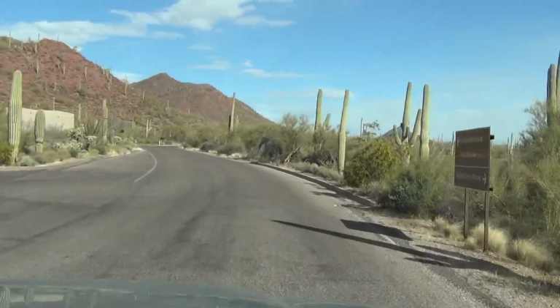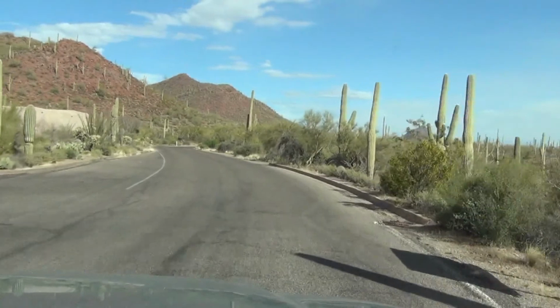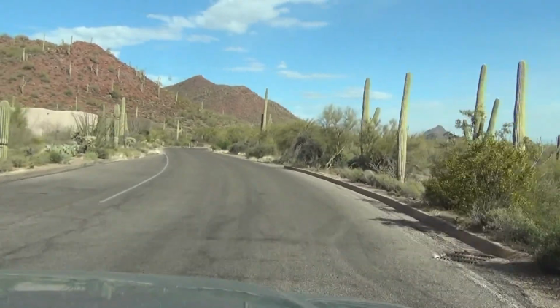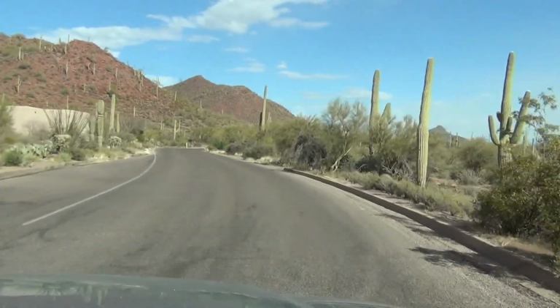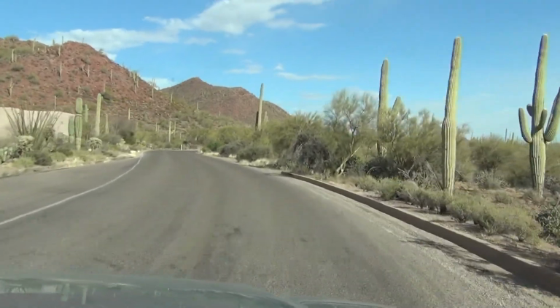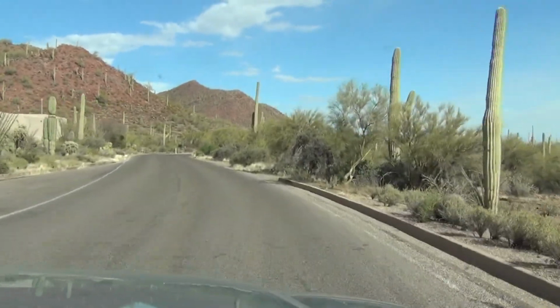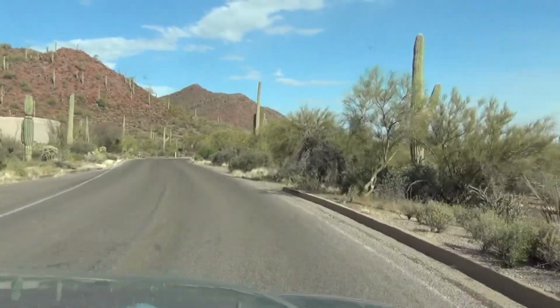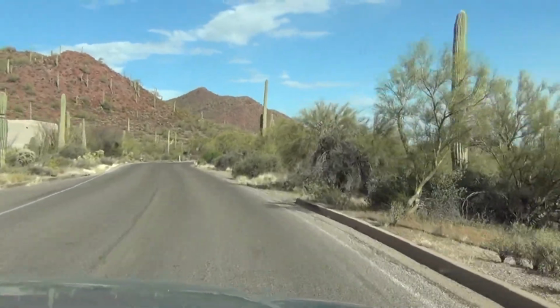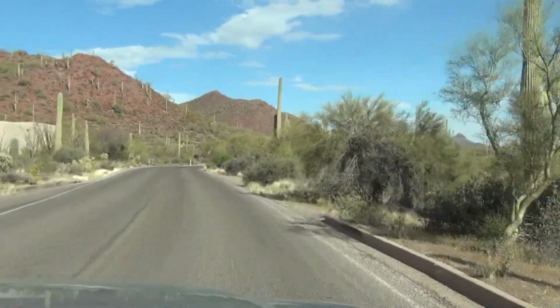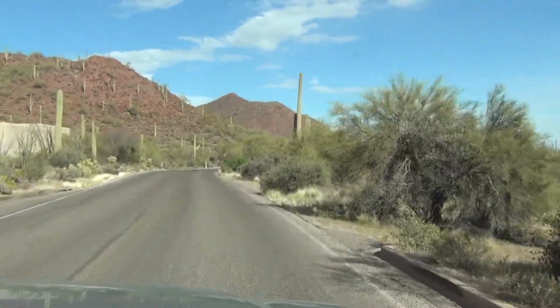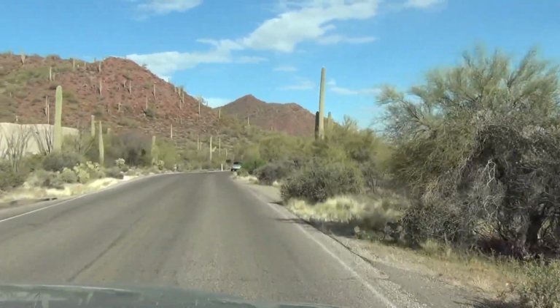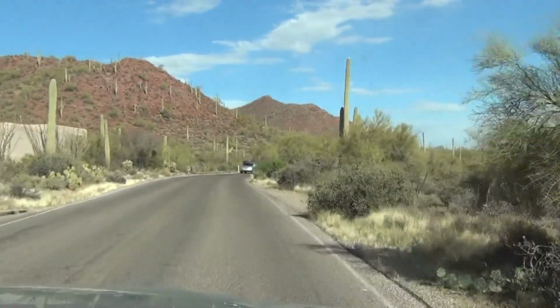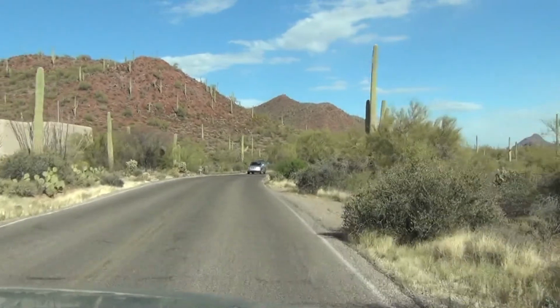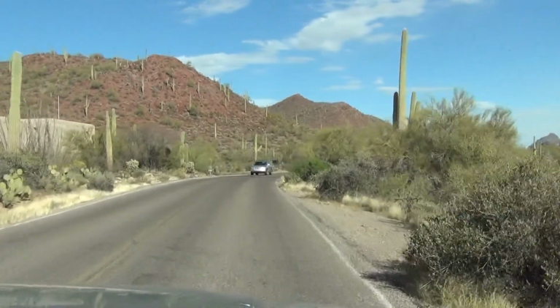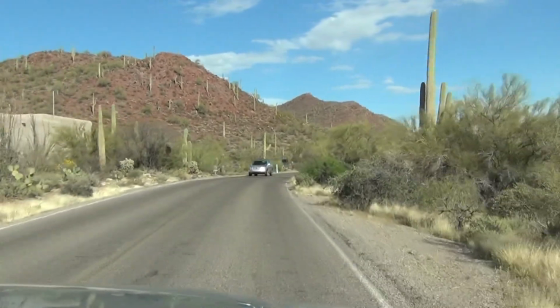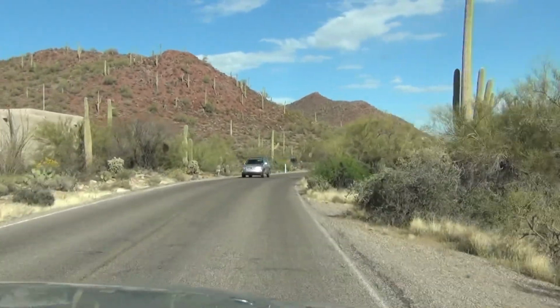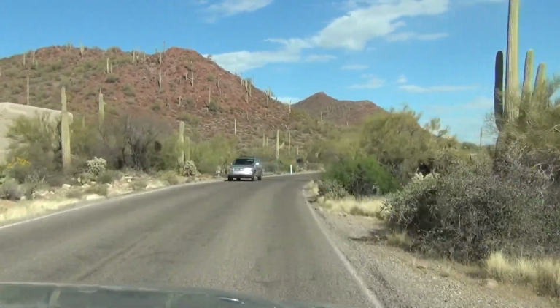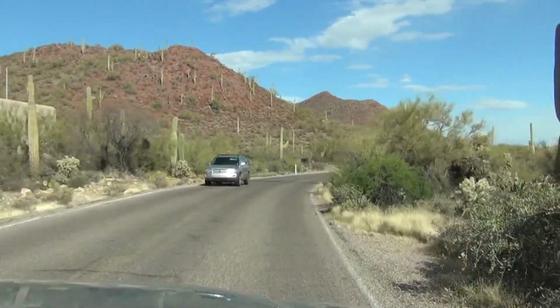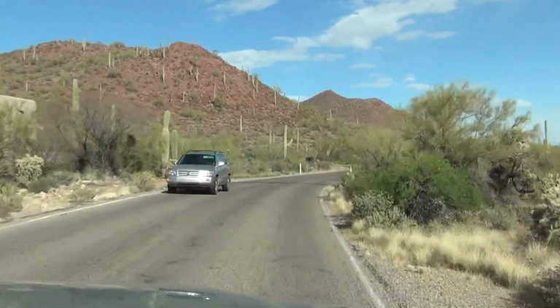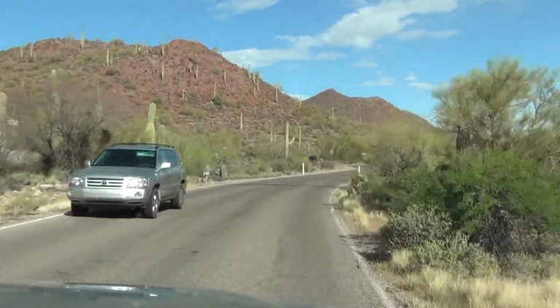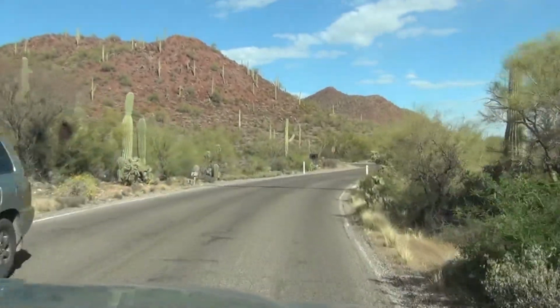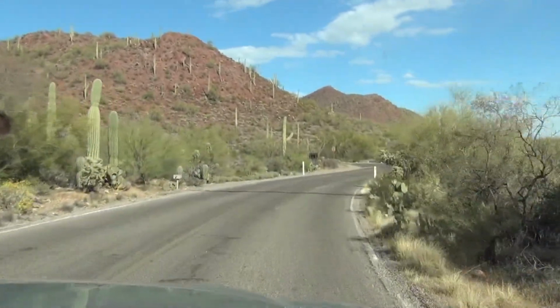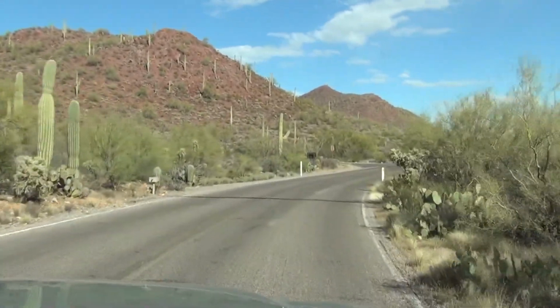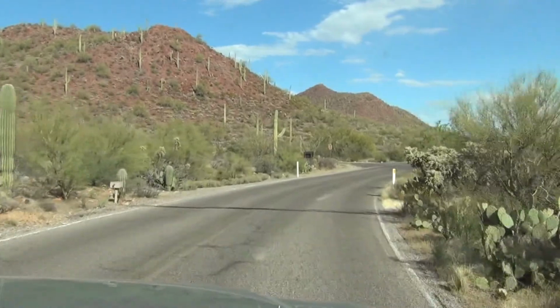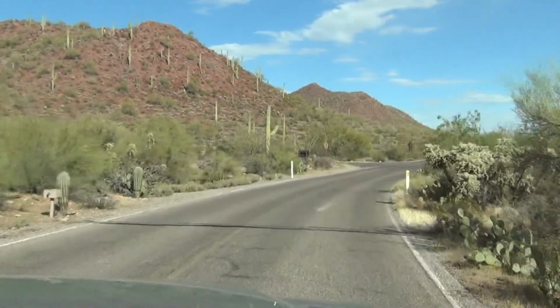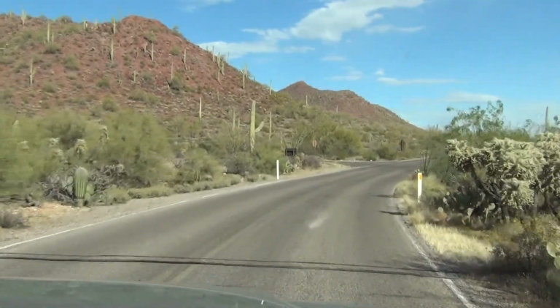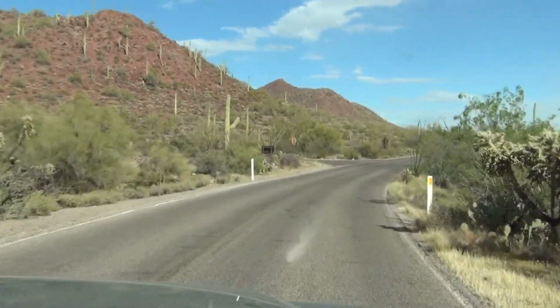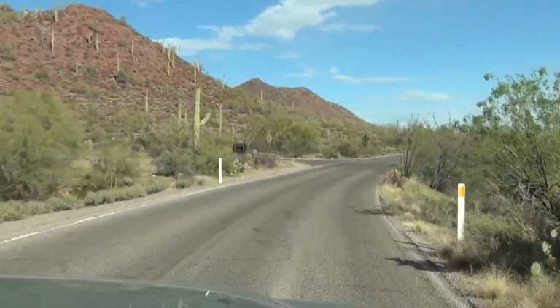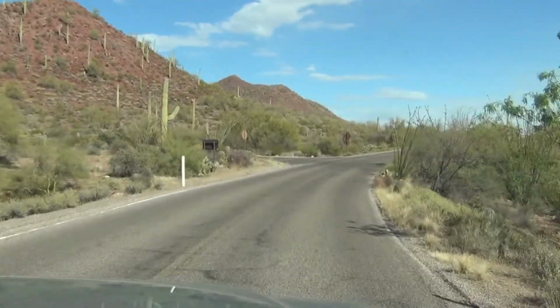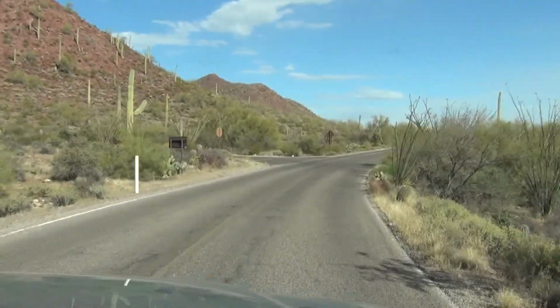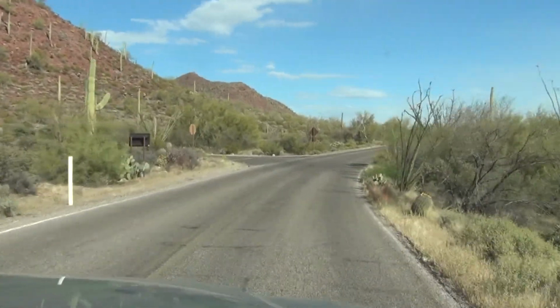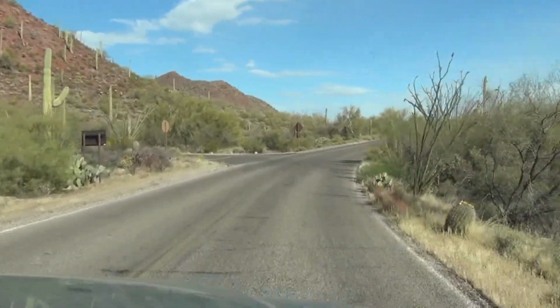Oh, she missed it. Somebody lives here. Must be the forest right here. I'm going to turn around and go in.